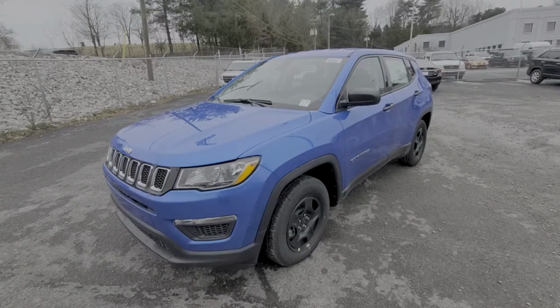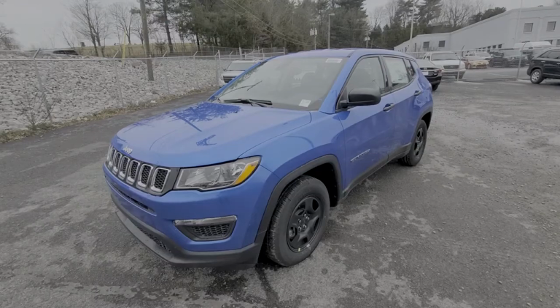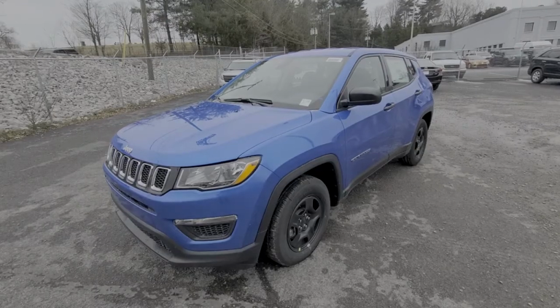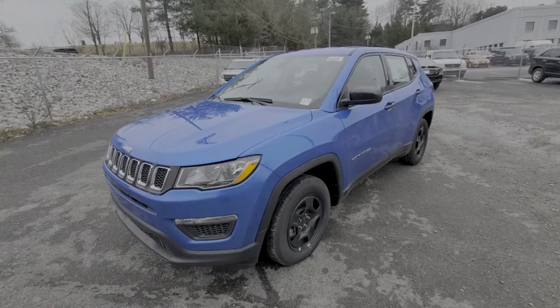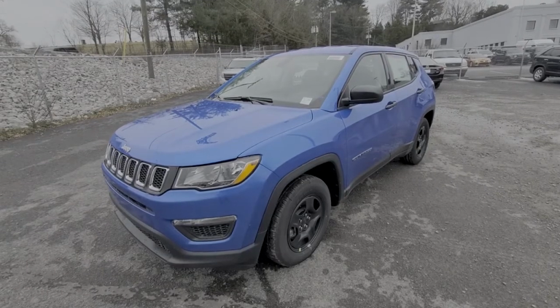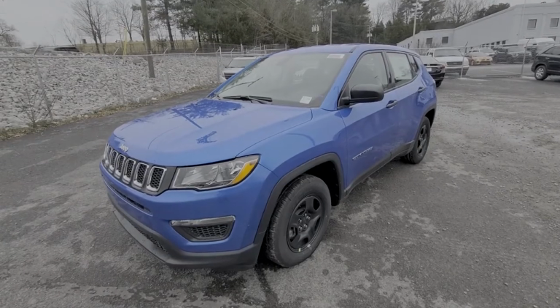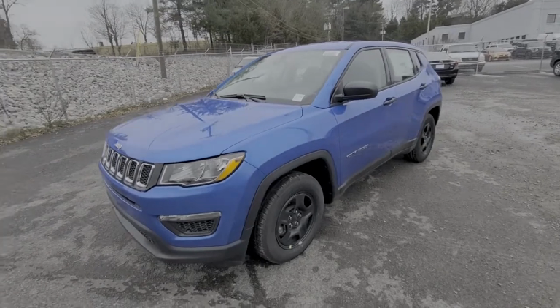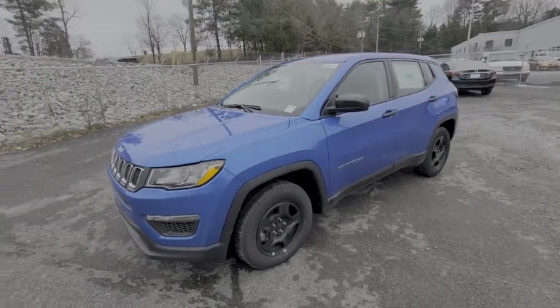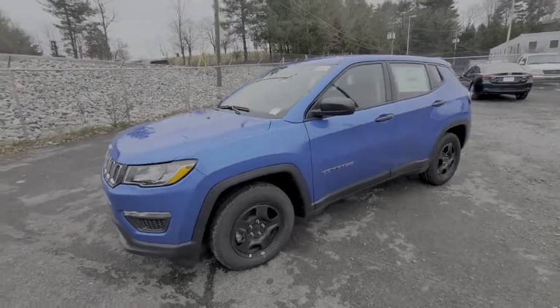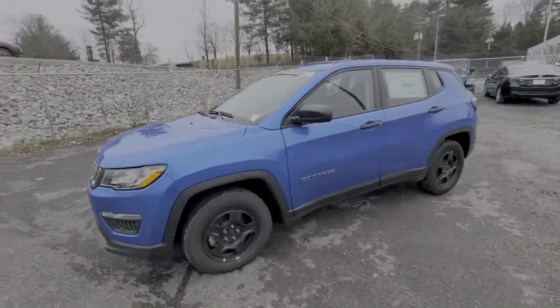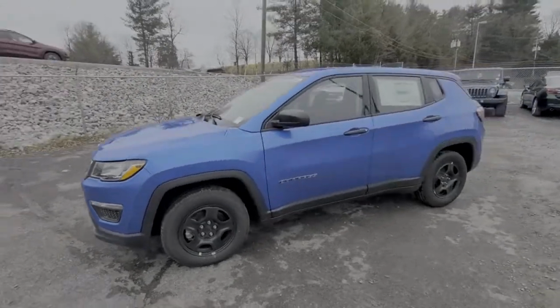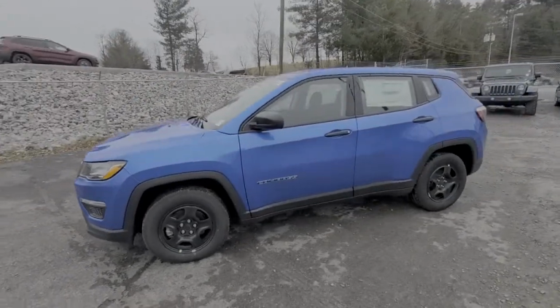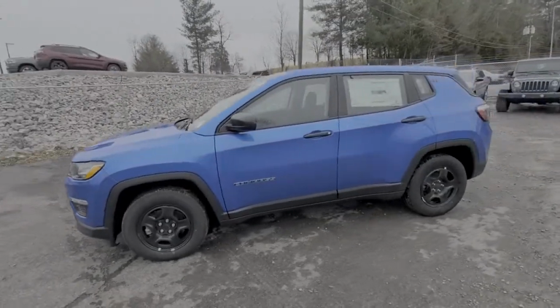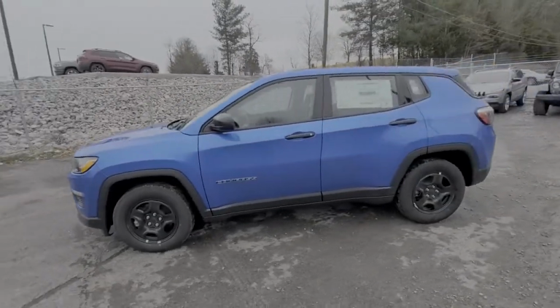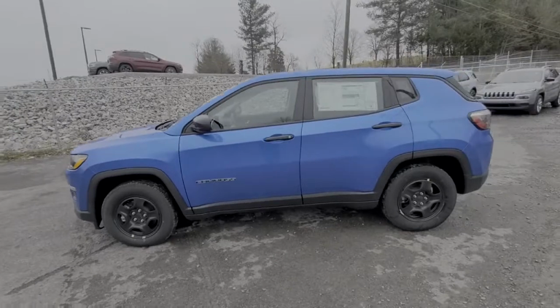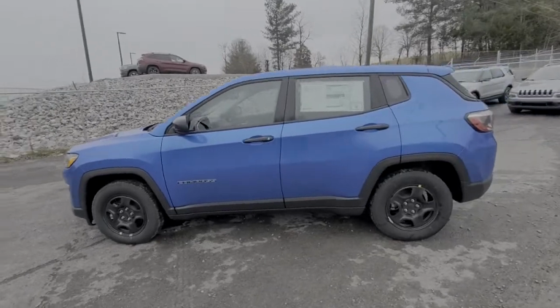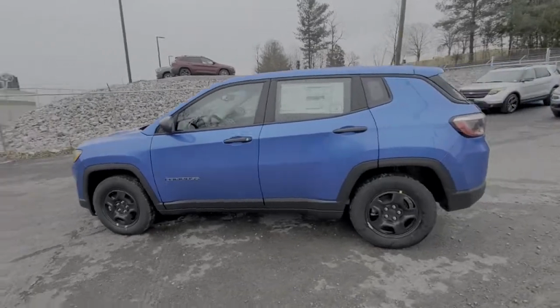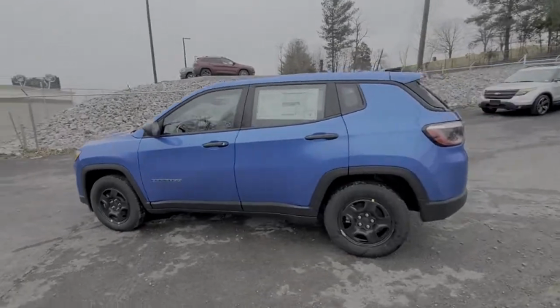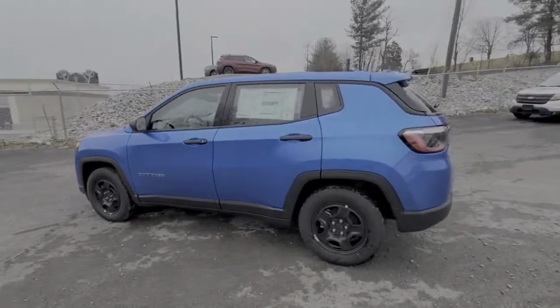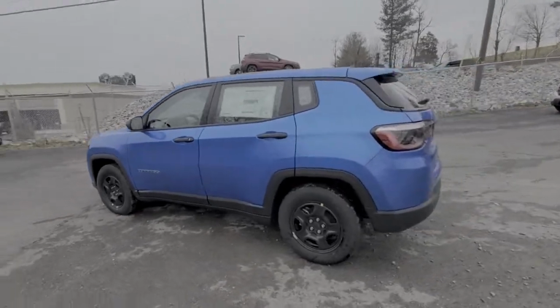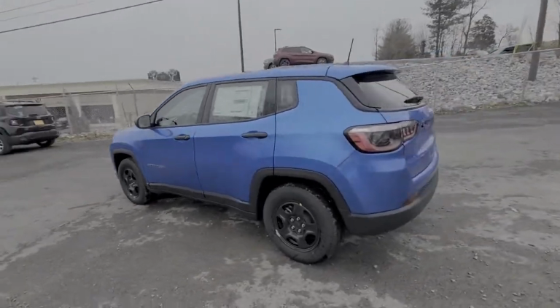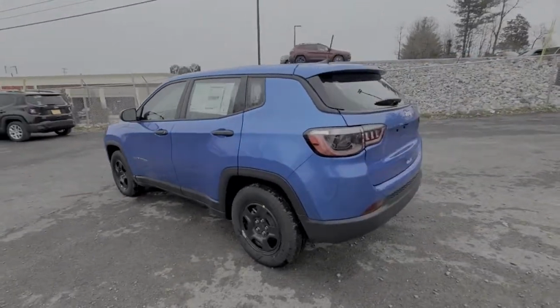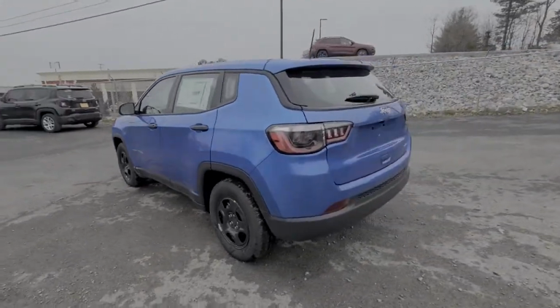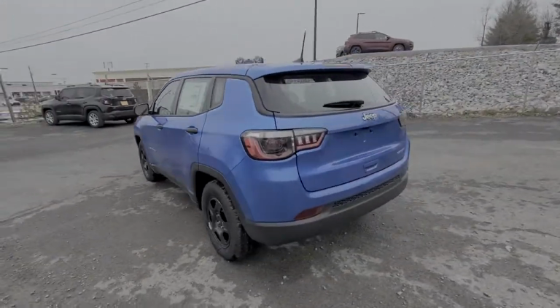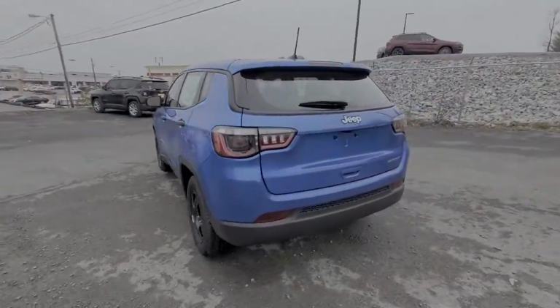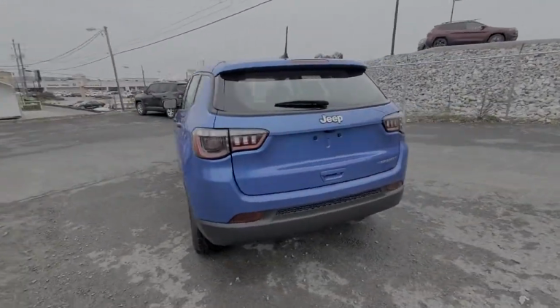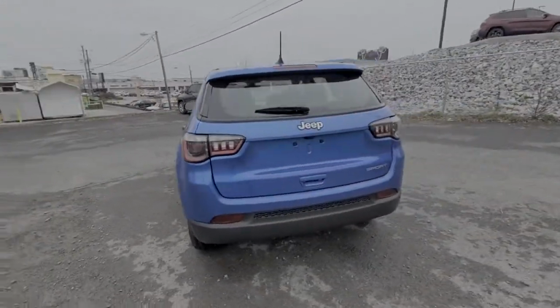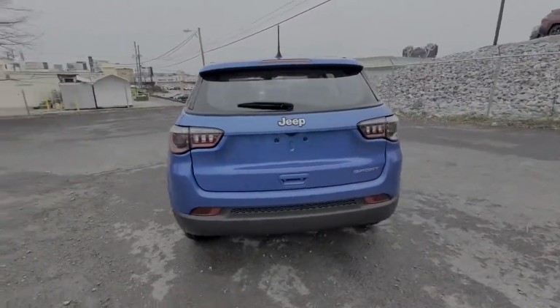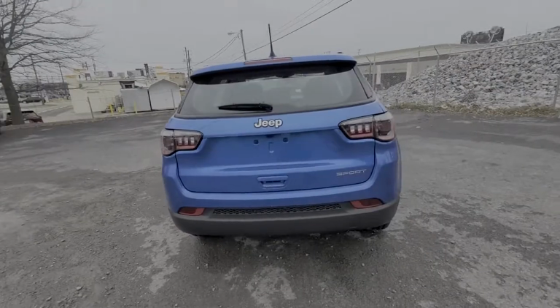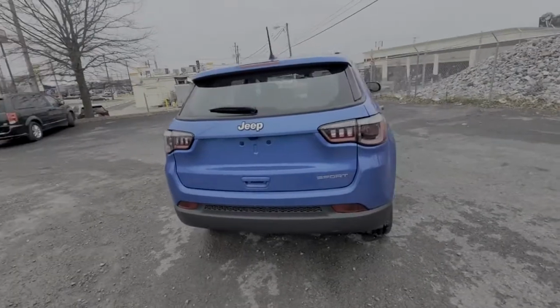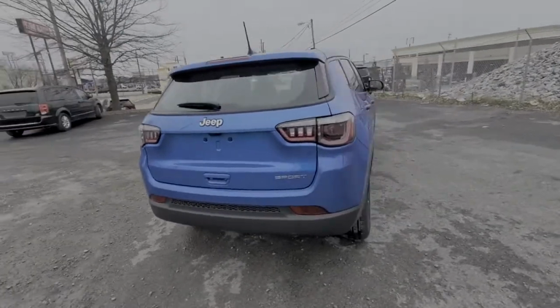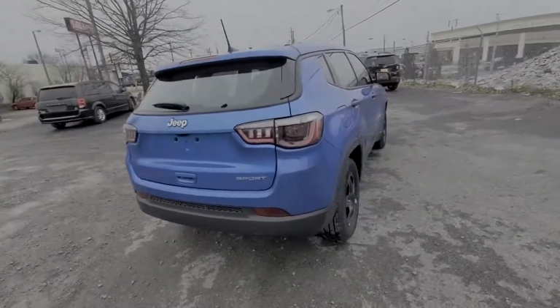Get a feel for the 2021 Jeep Compass. The Compass delivers refined sophistication, versatile SUV capability, the latest safety features, and an adventurous spirit.